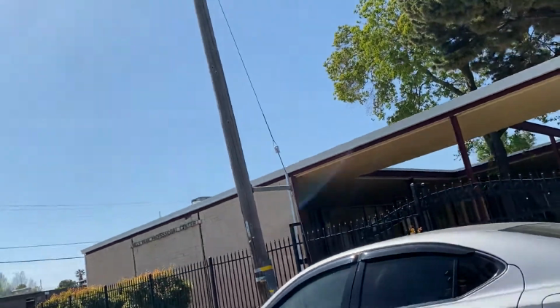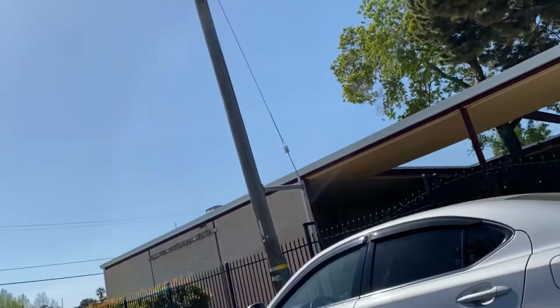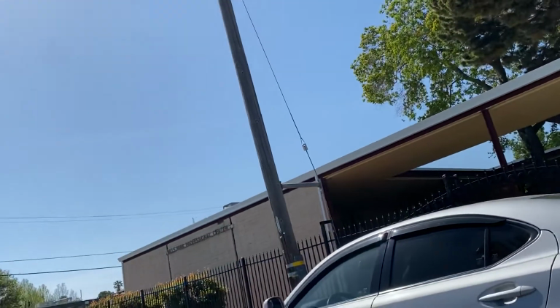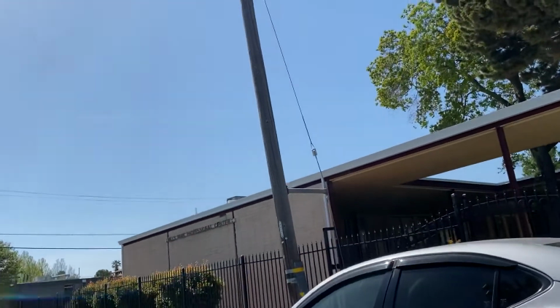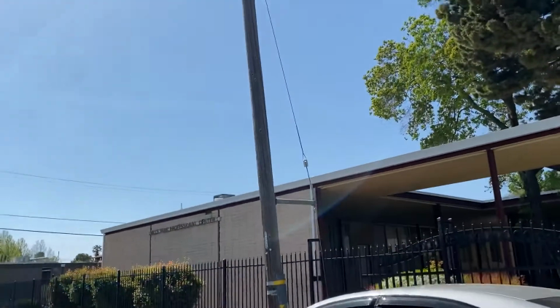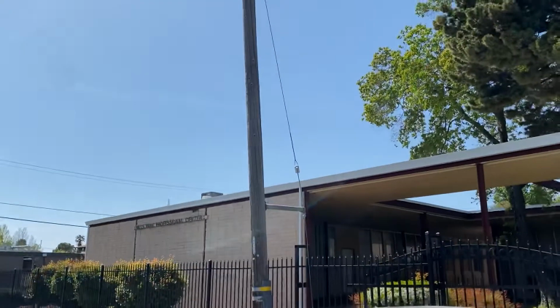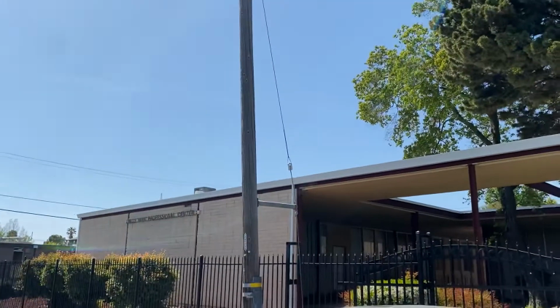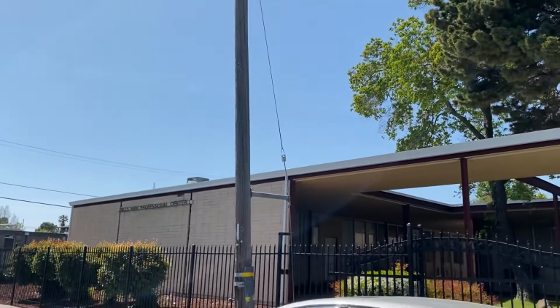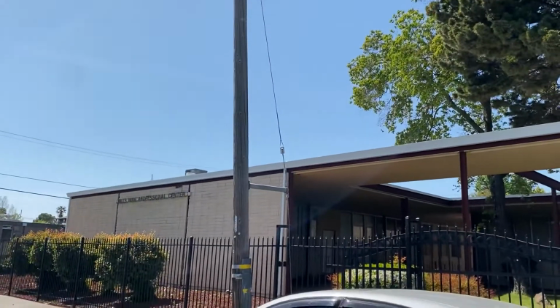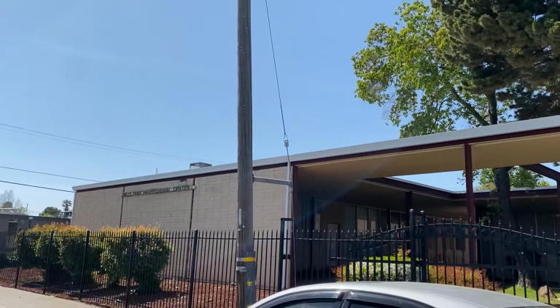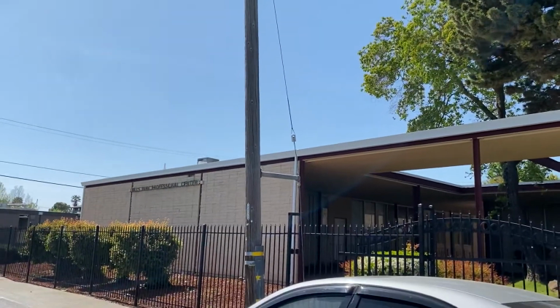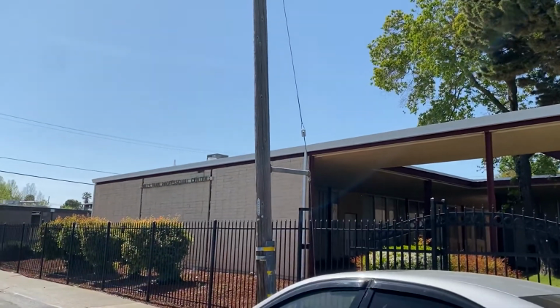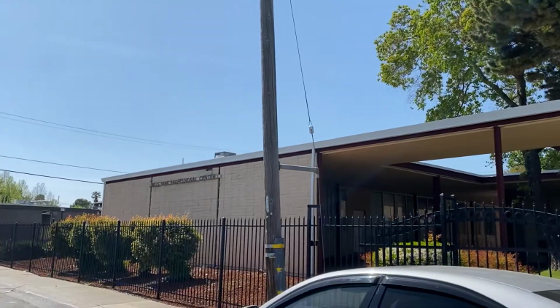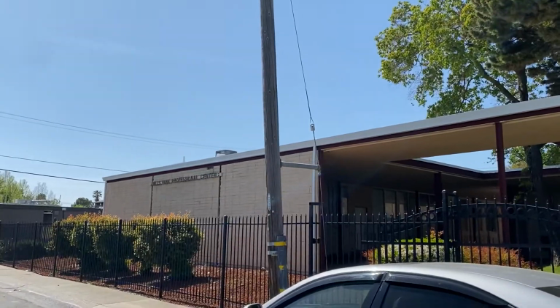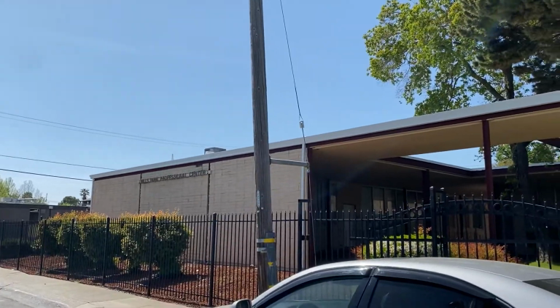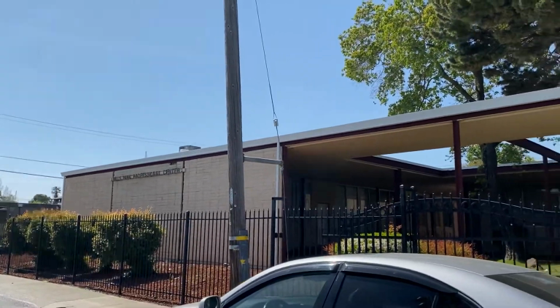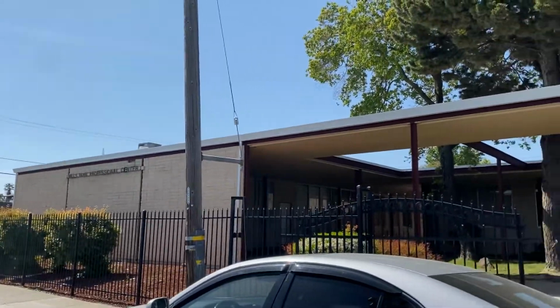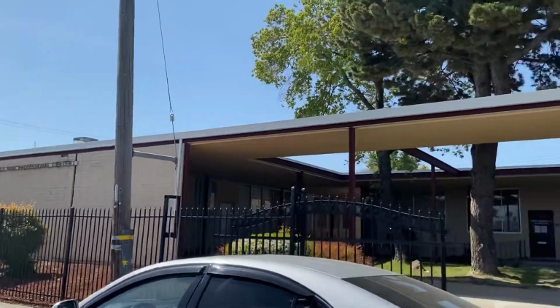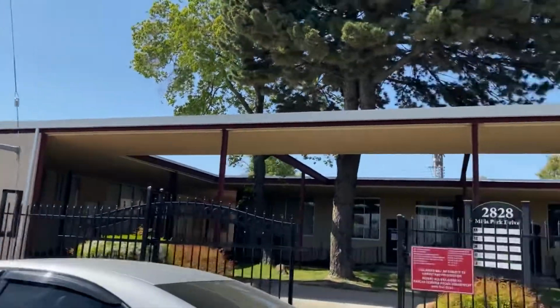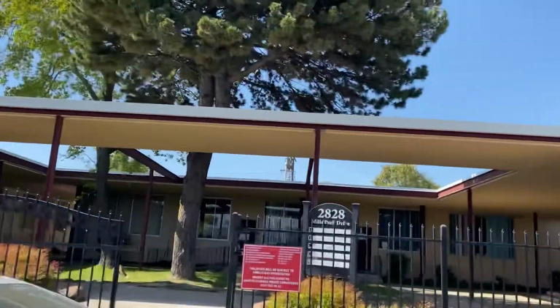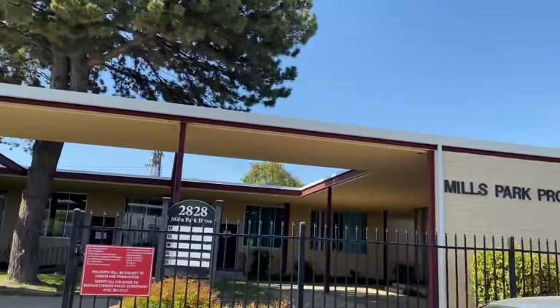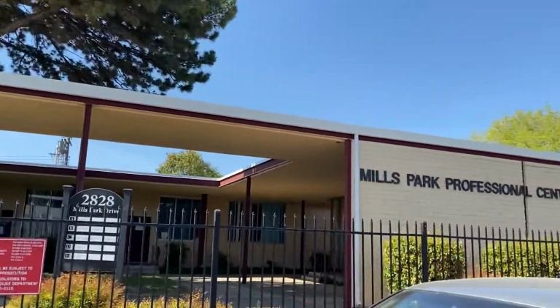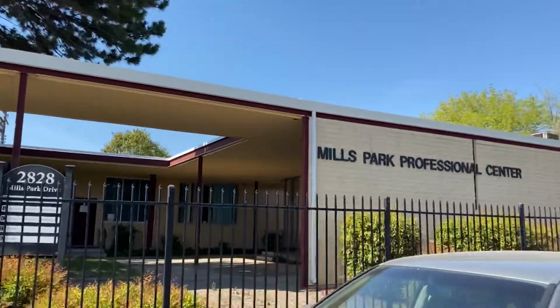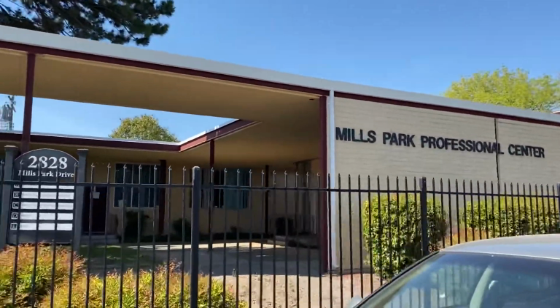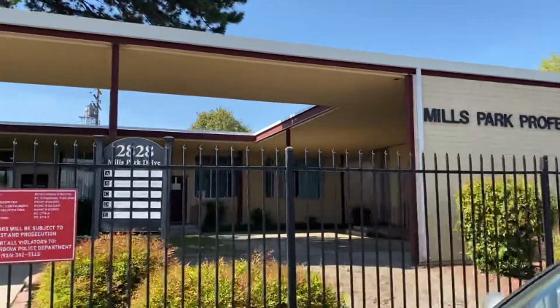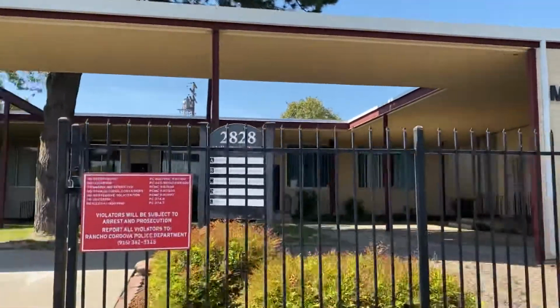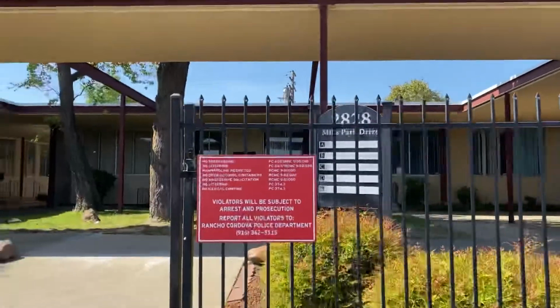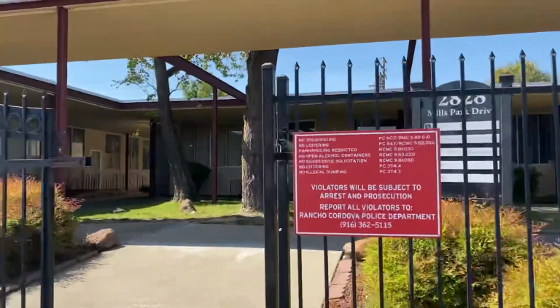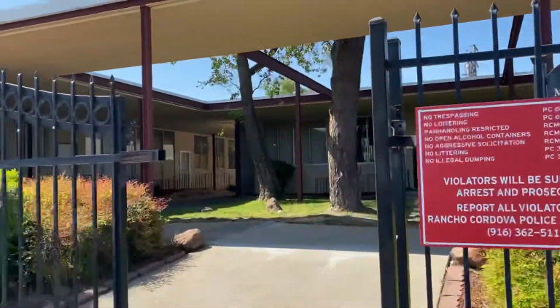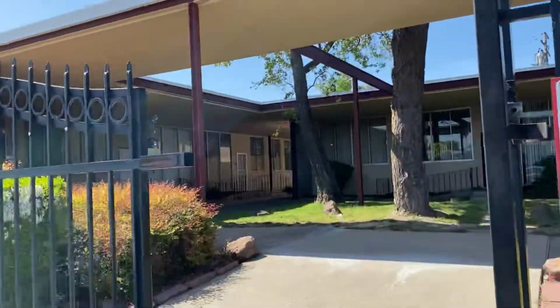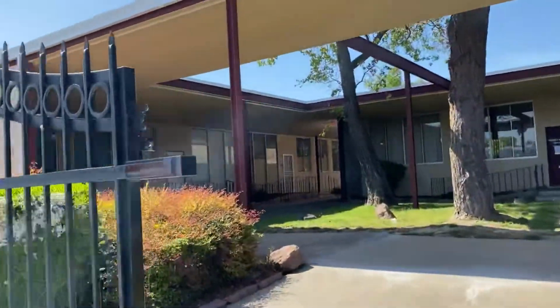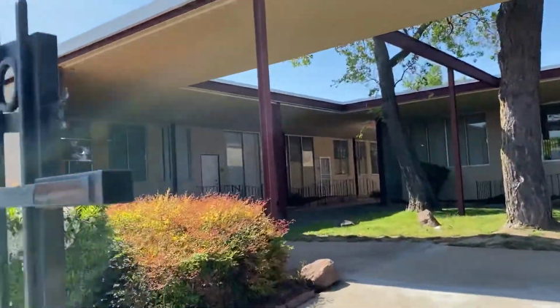Here we have 2828 Mills Park Drive. It's Mills Park Professional Medical Building and we have three units available.